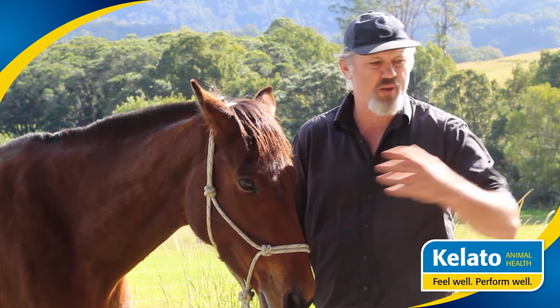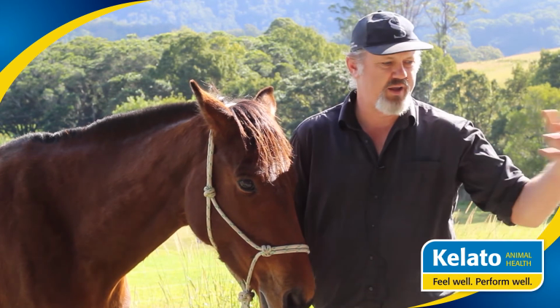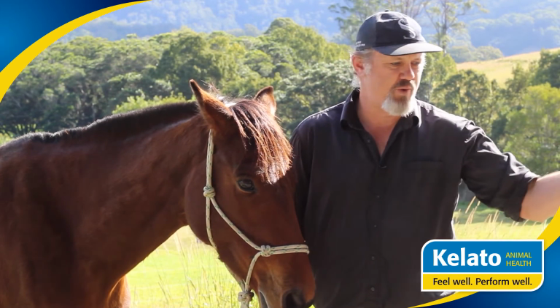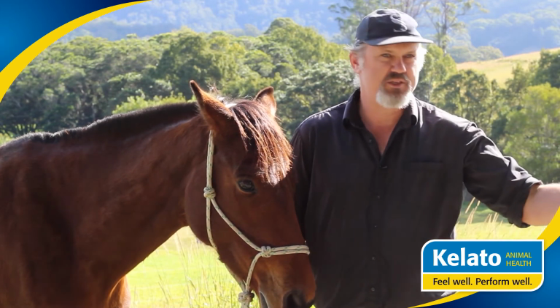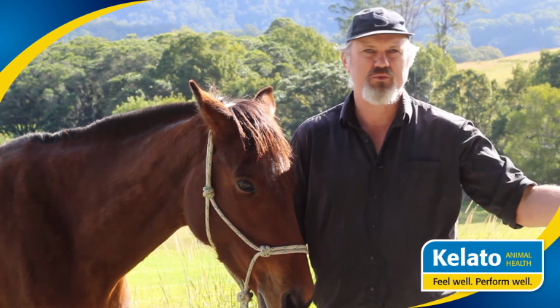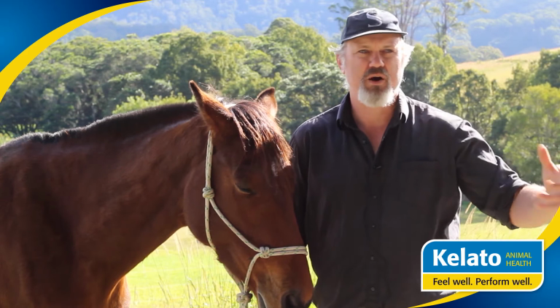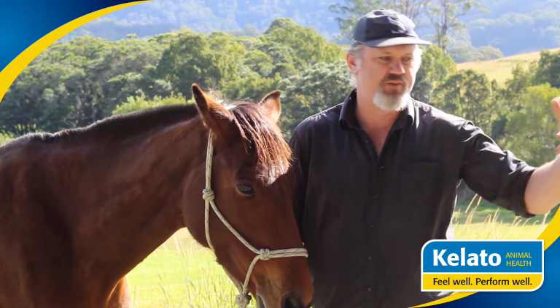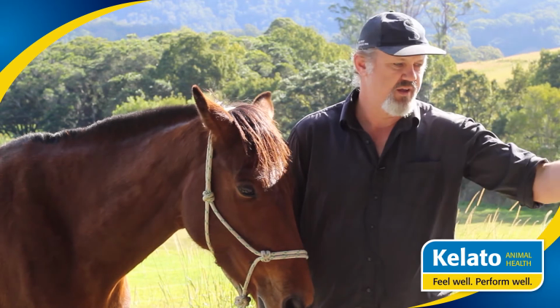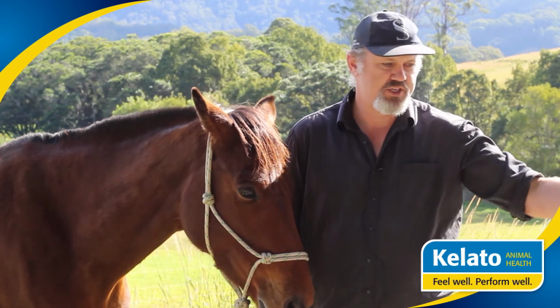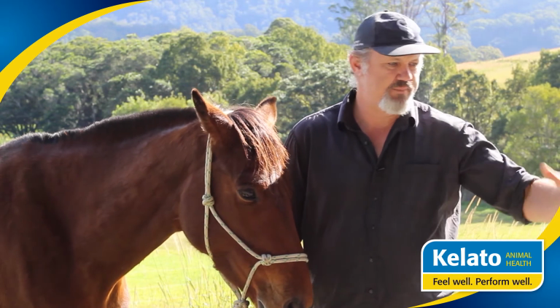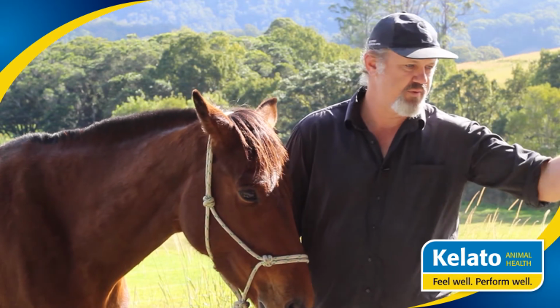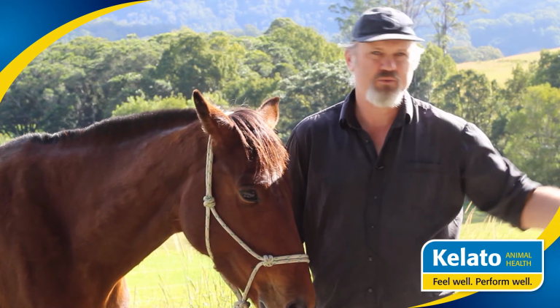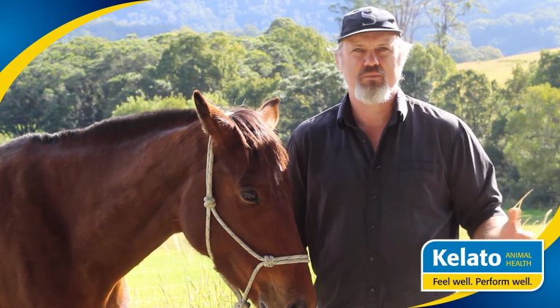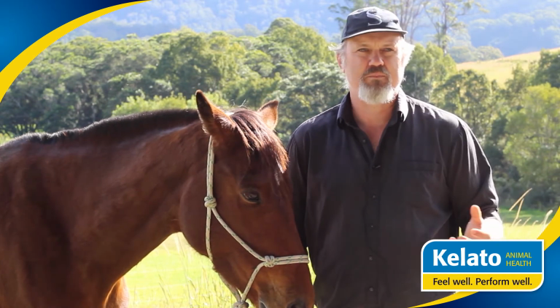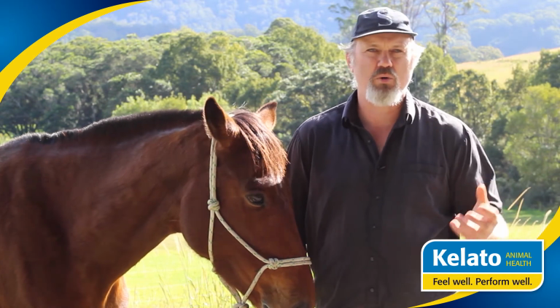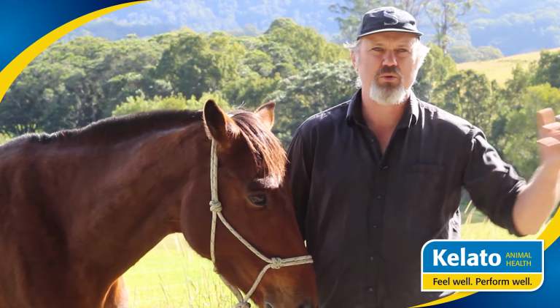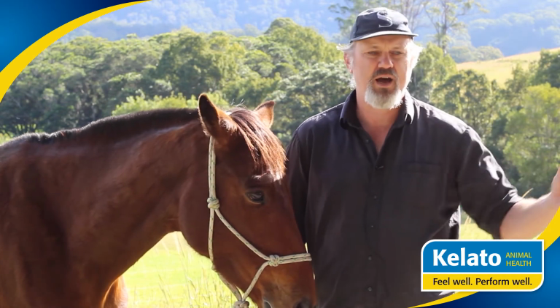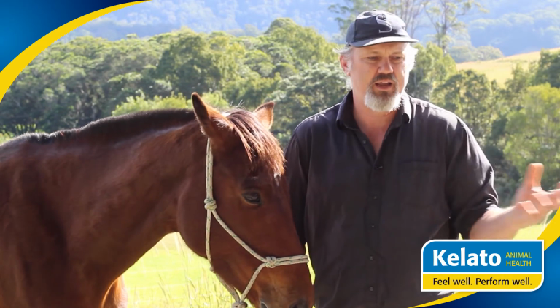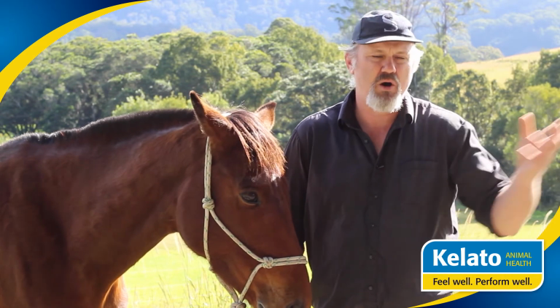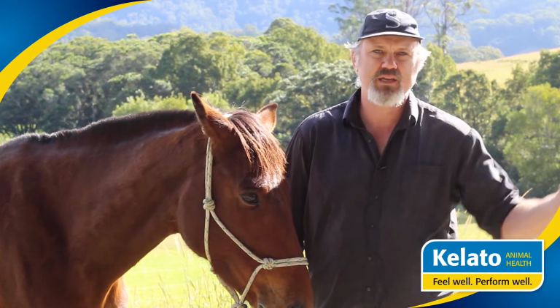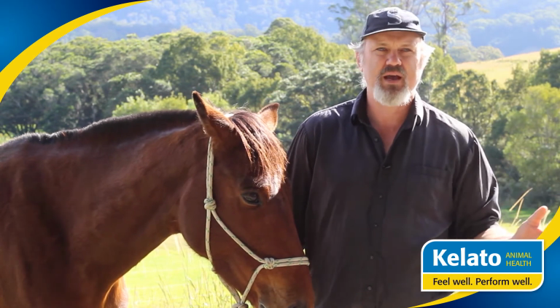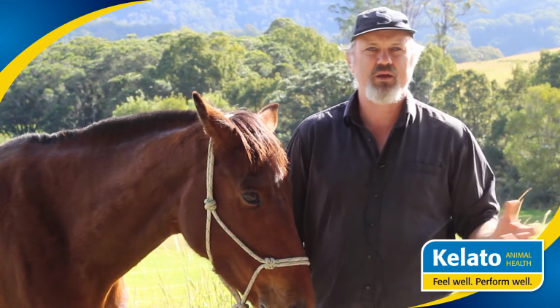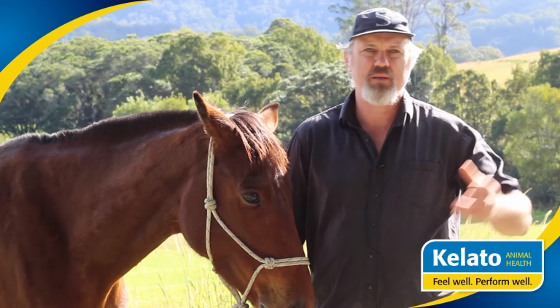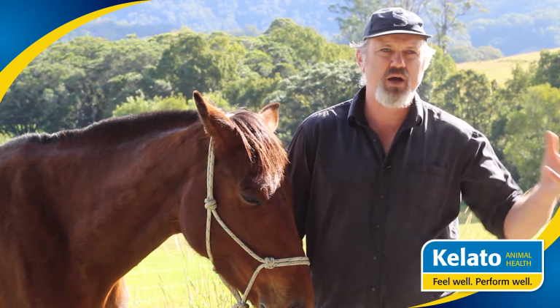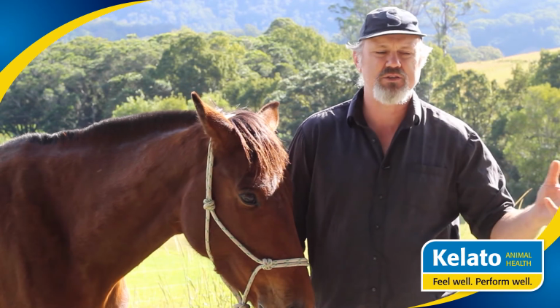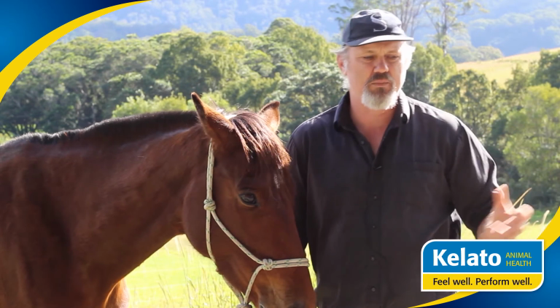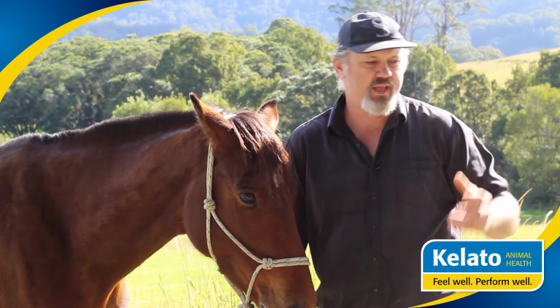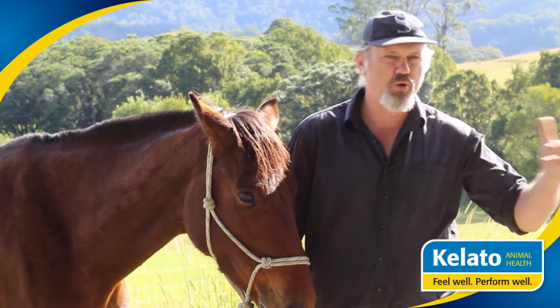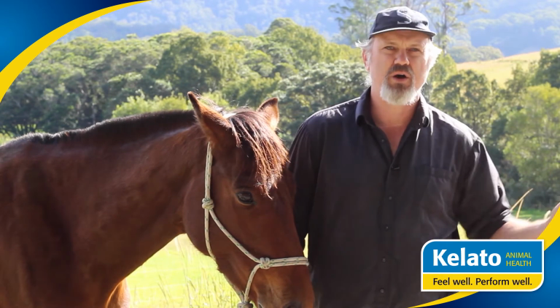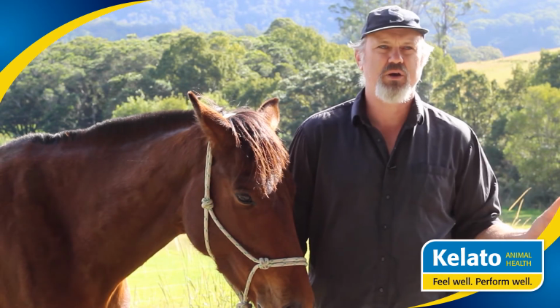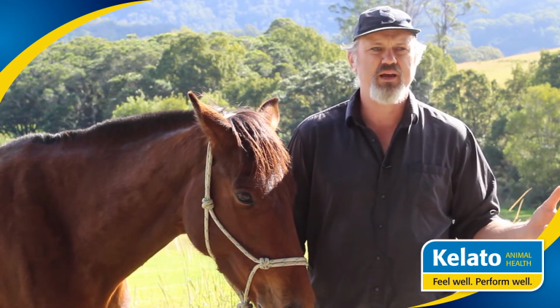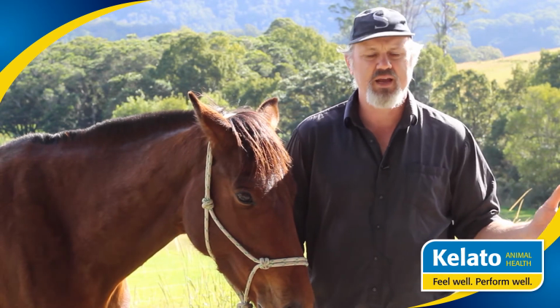We might buy, at one end of the spectrum, a cheap, poorly built car. It might get us from A to B, it might do the job, and our horse might do okay on that.